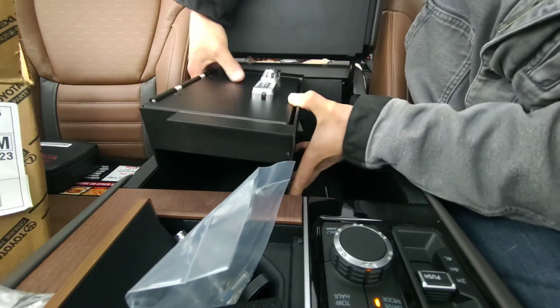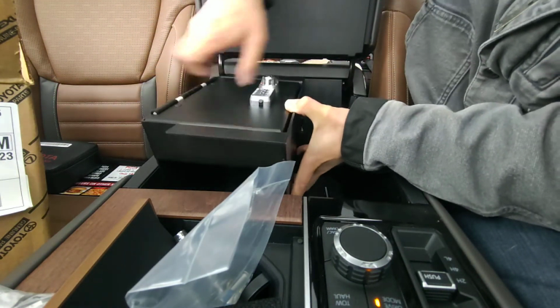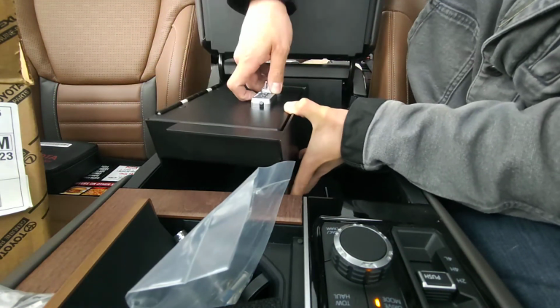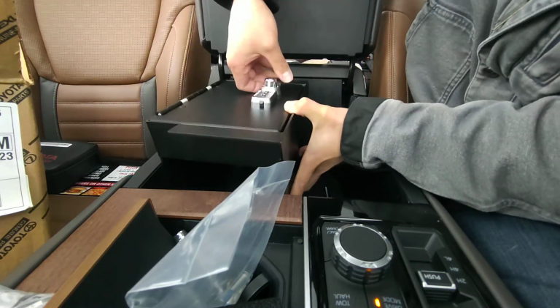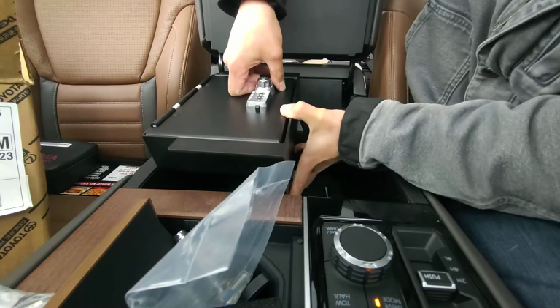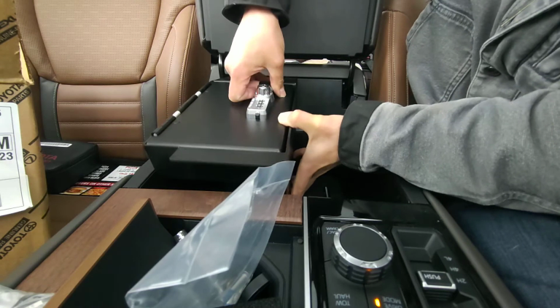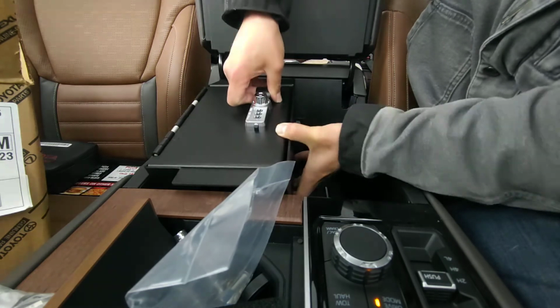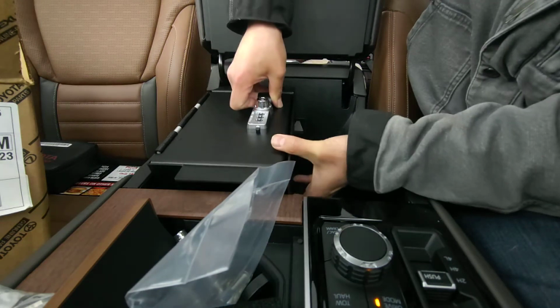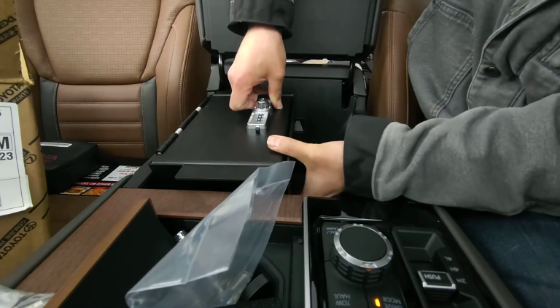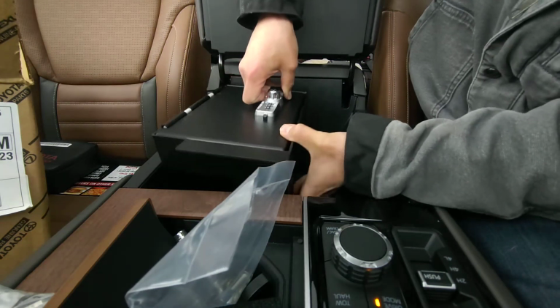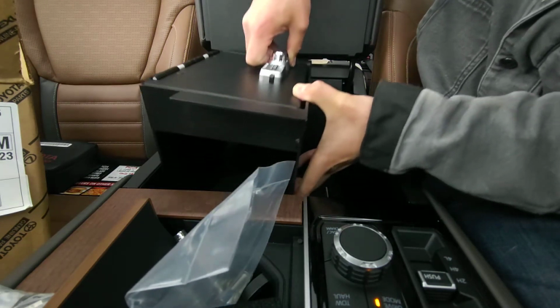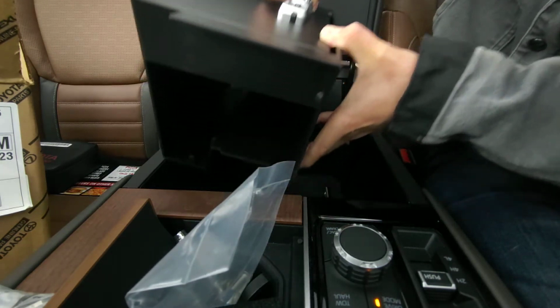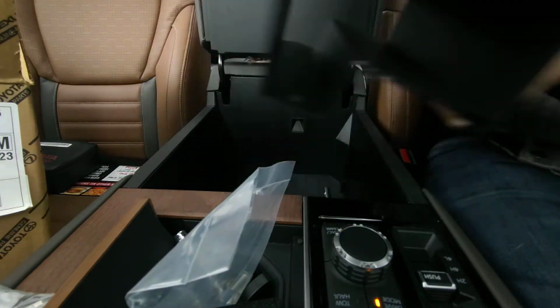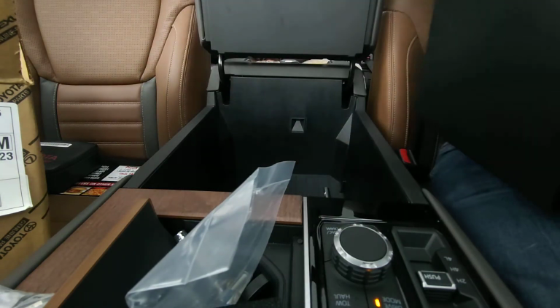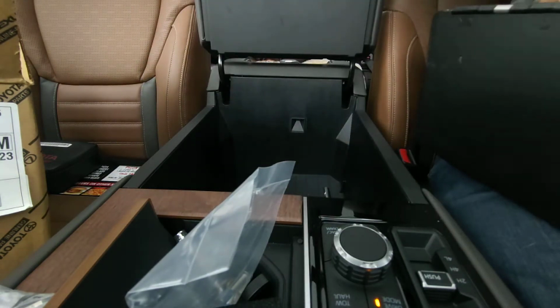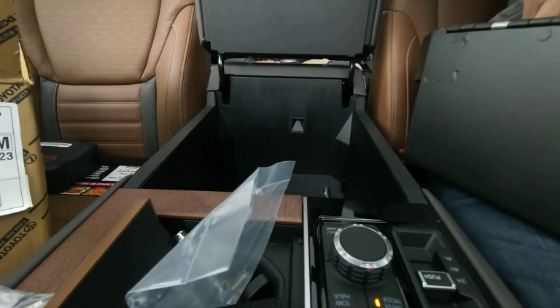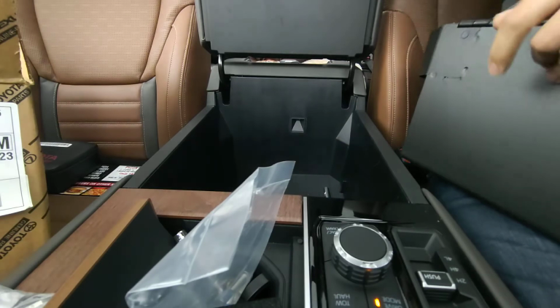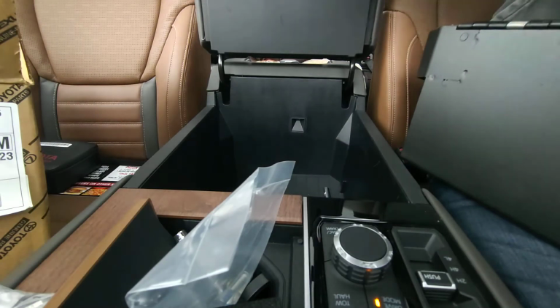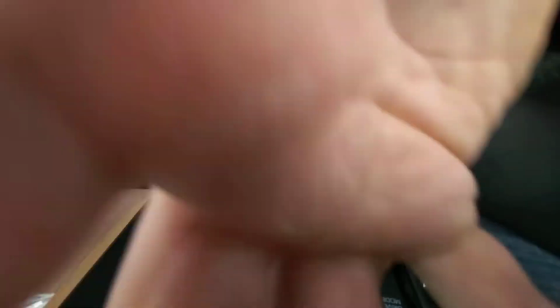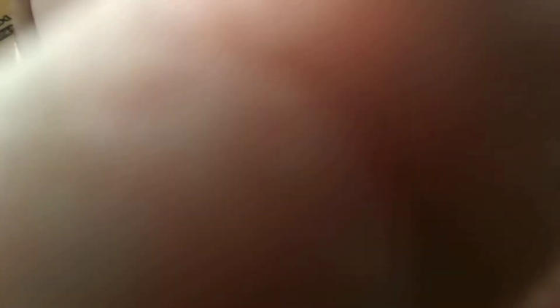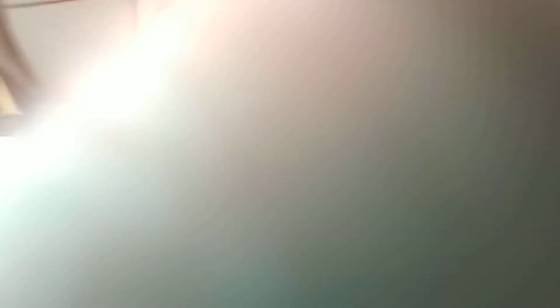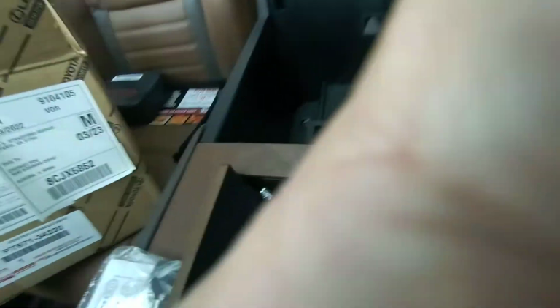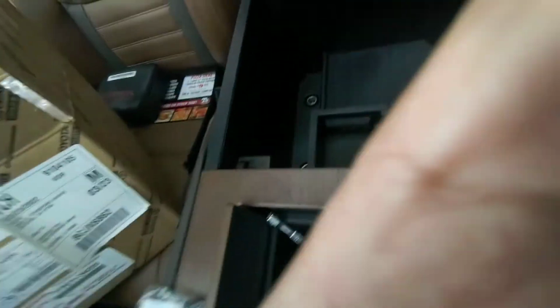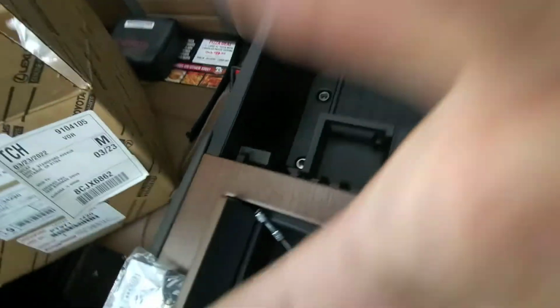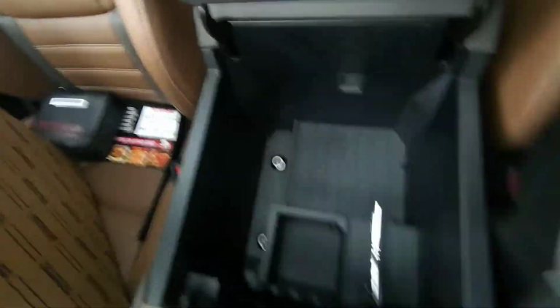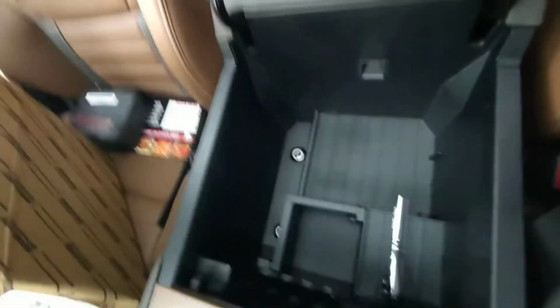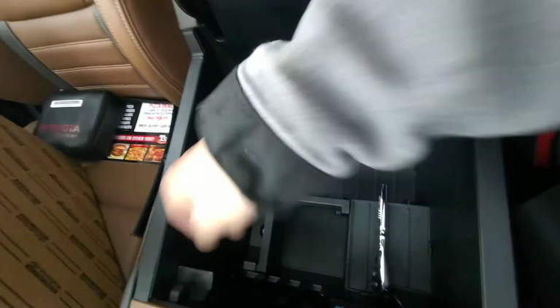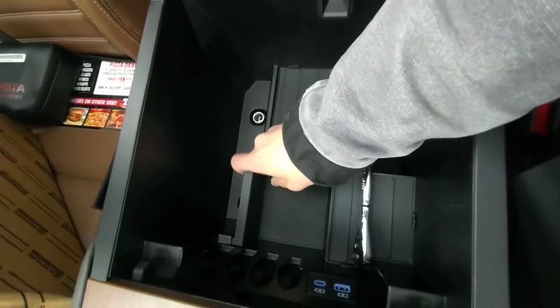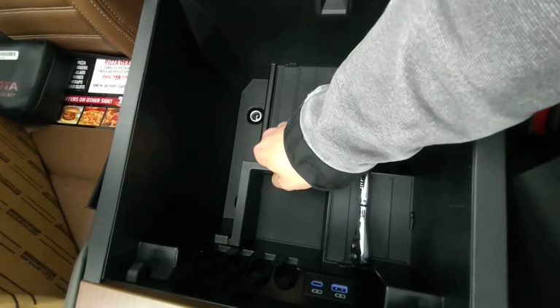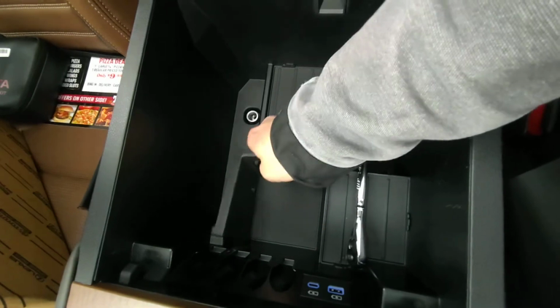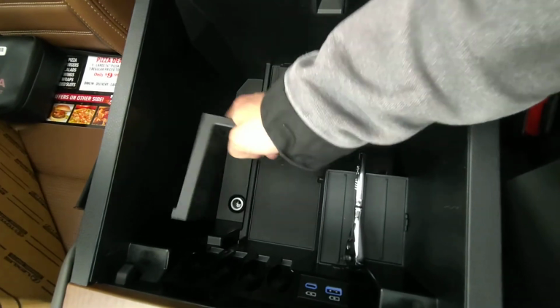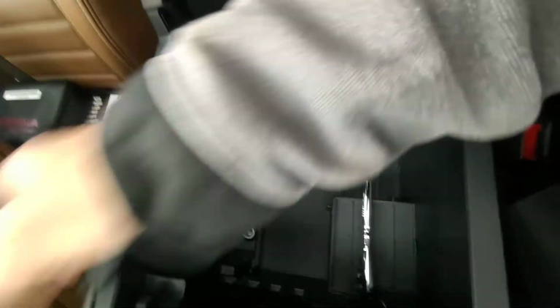And it should just slide in. So, this divider also has to come out. There's a small little divider here to organize the center console, which will have to be removed.